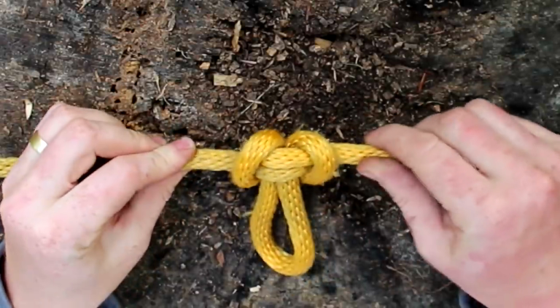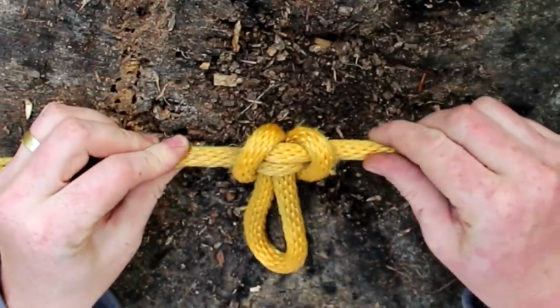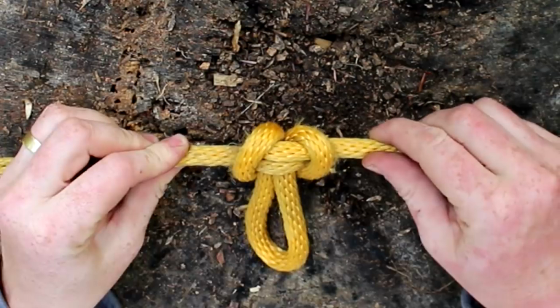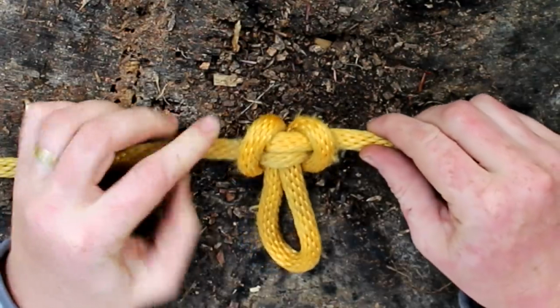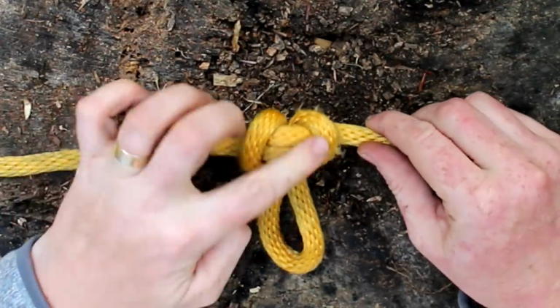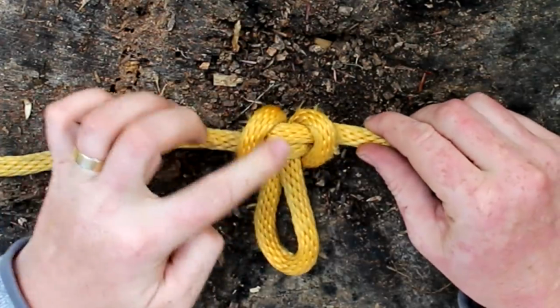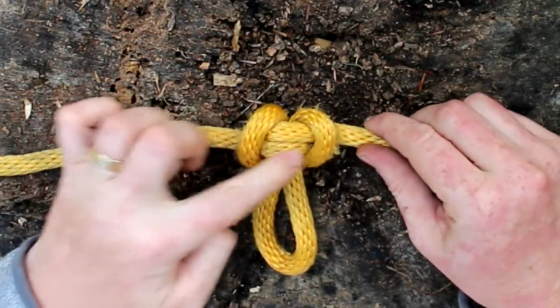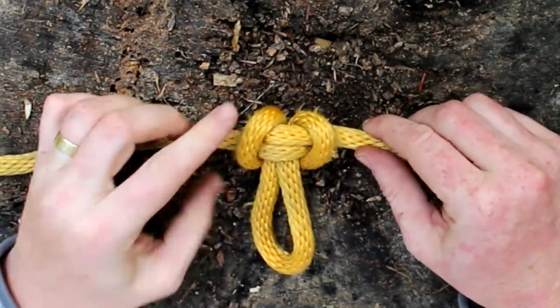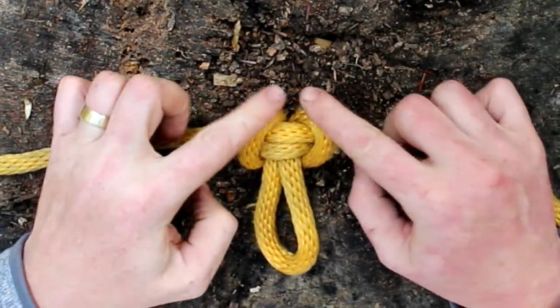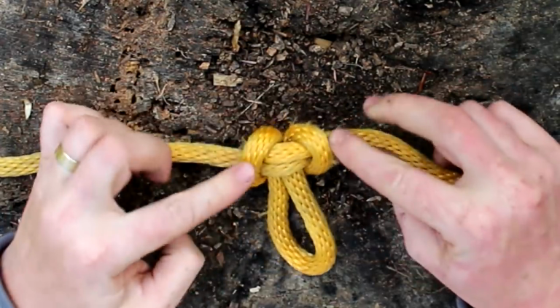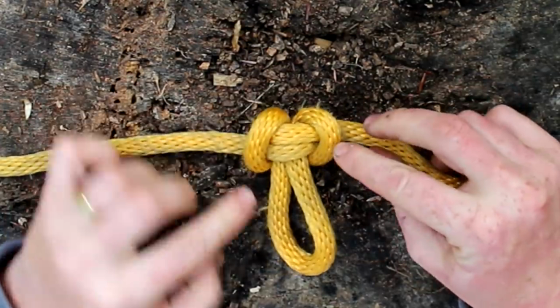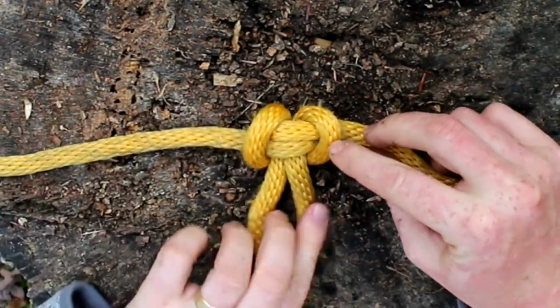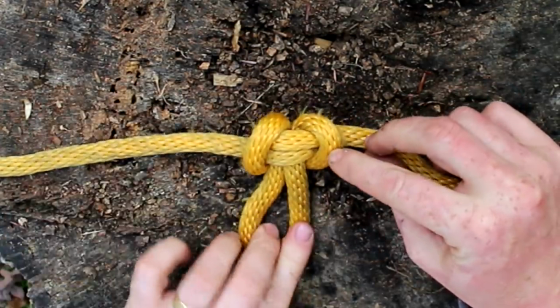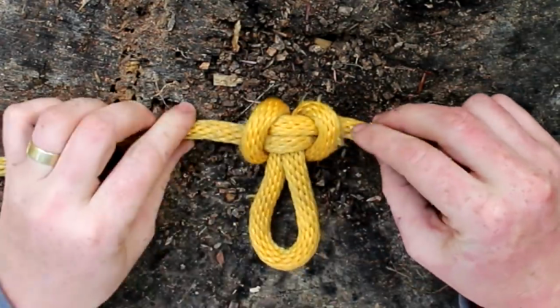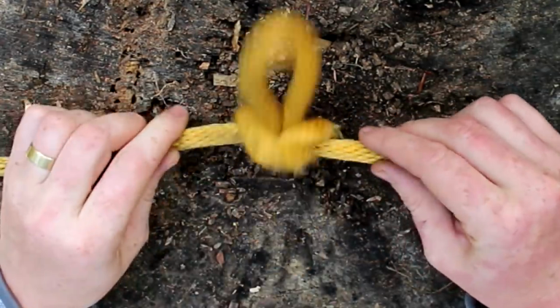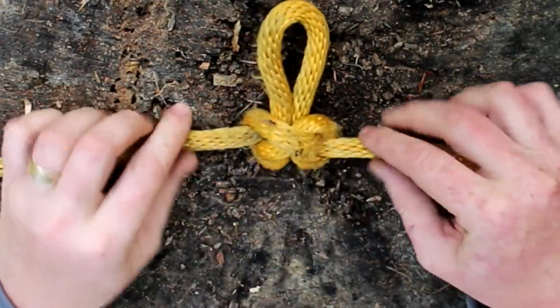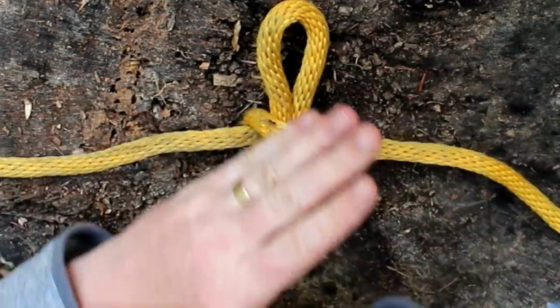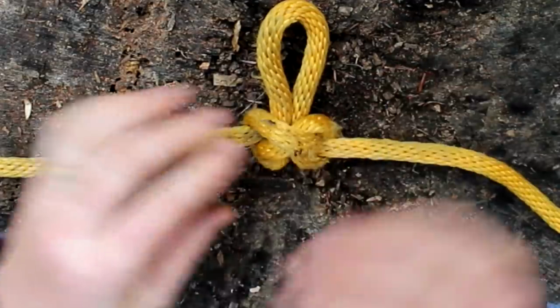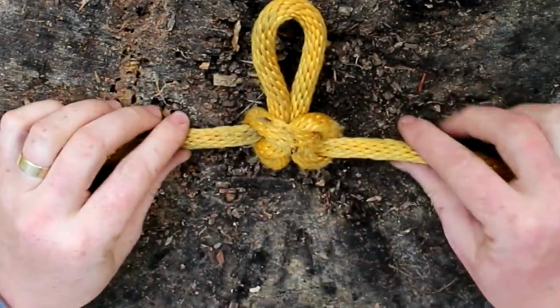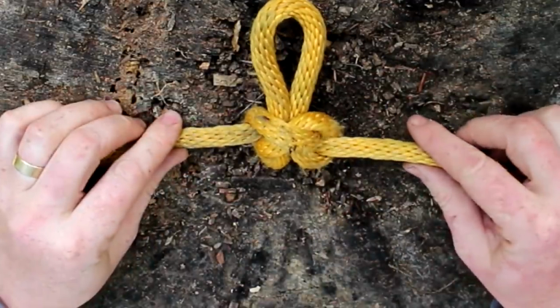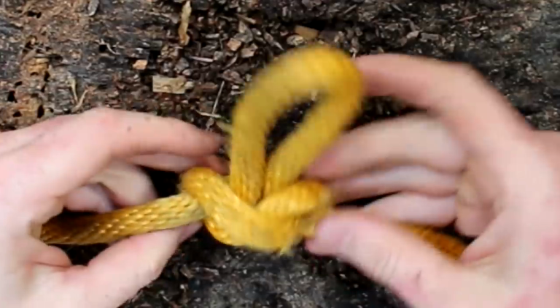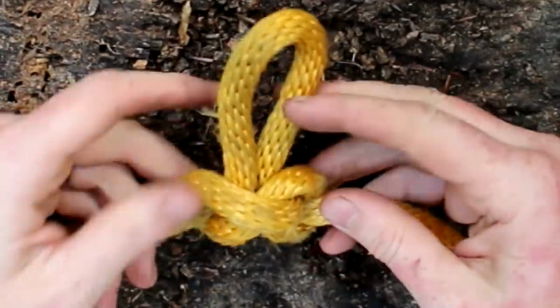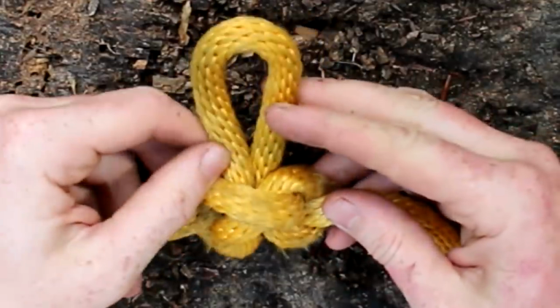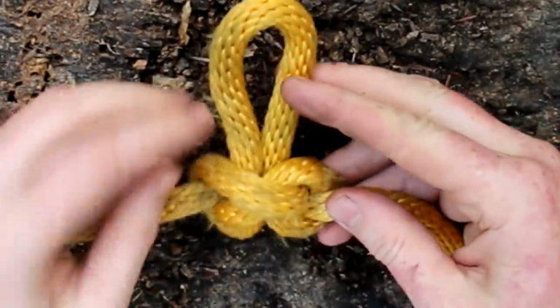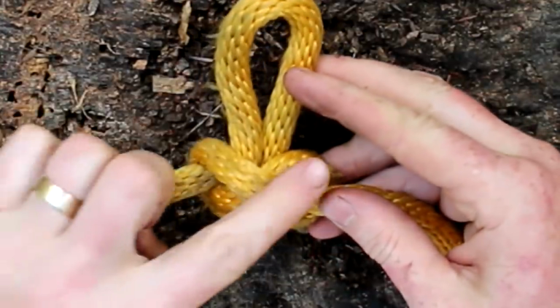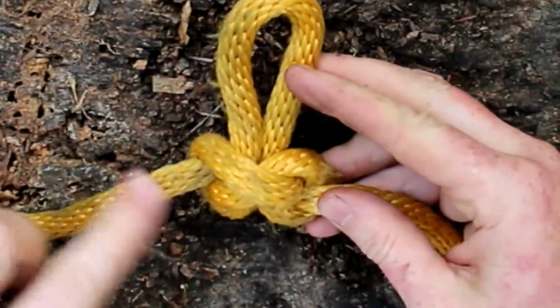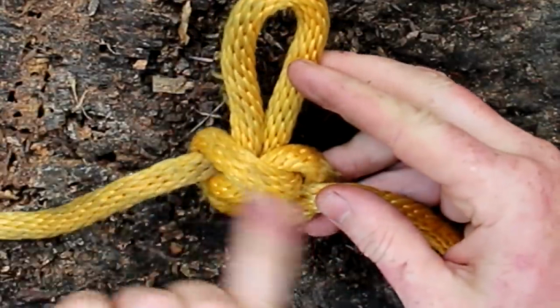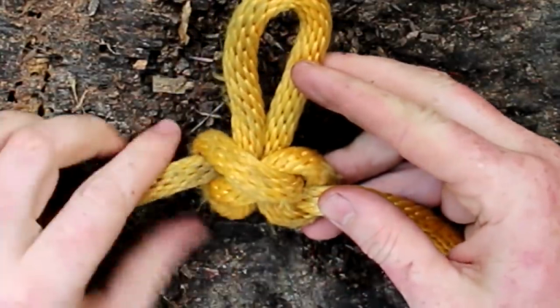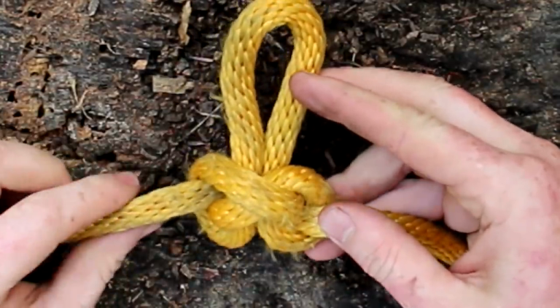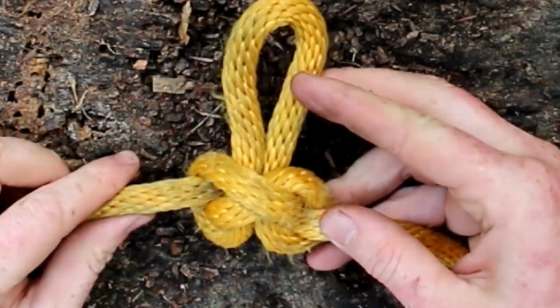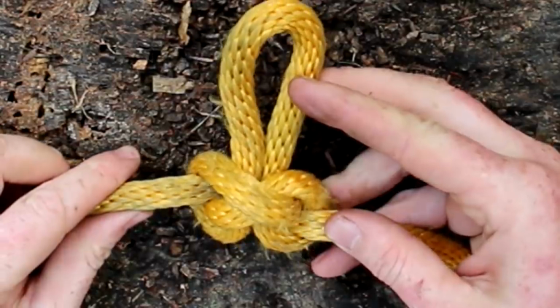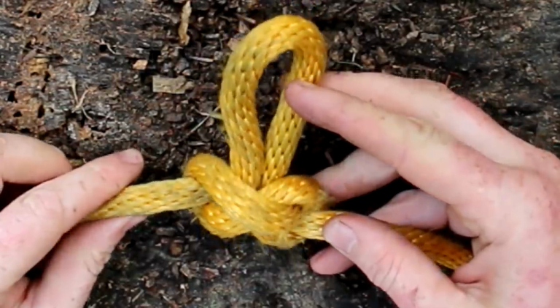This is what it looks like when finished. It should be symmetrical at the top and crisscrossed at the bottom. They call it the Alpine Butterfly because it kind of looks like a little butterfly pattern.